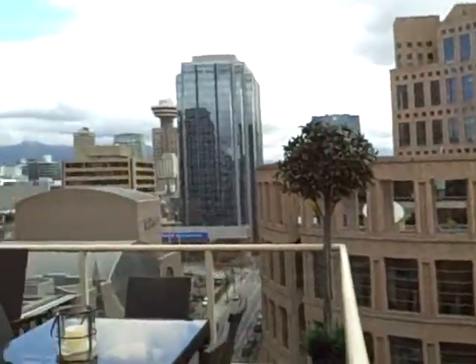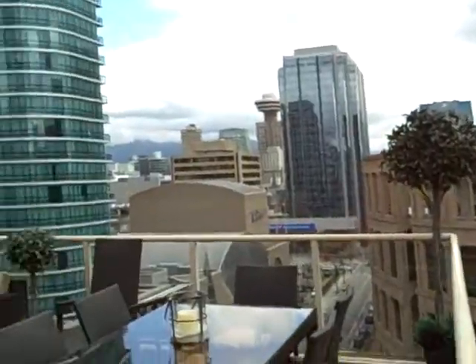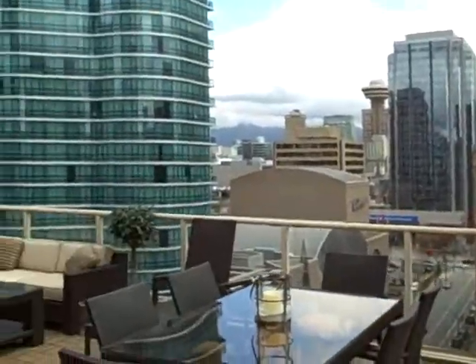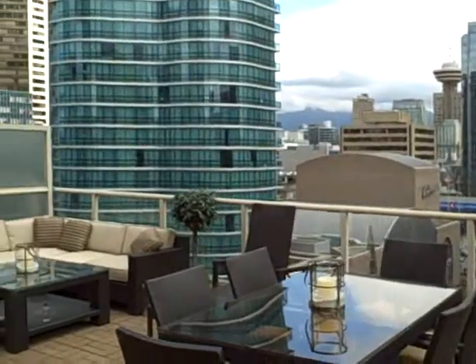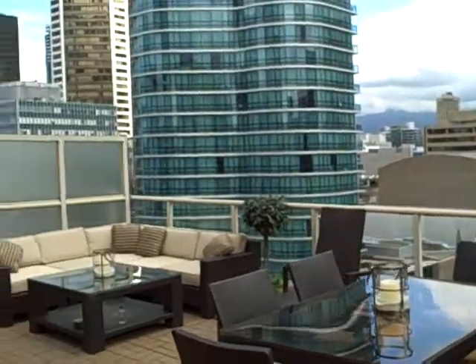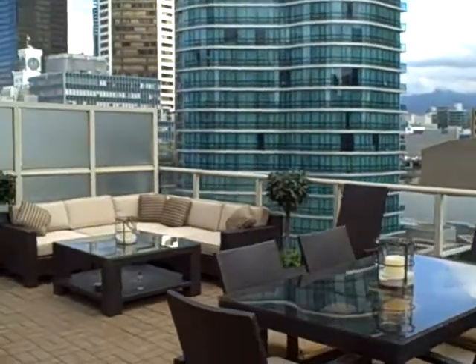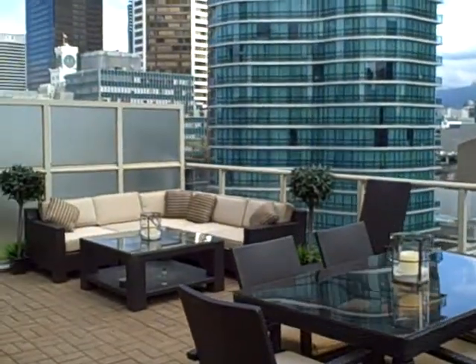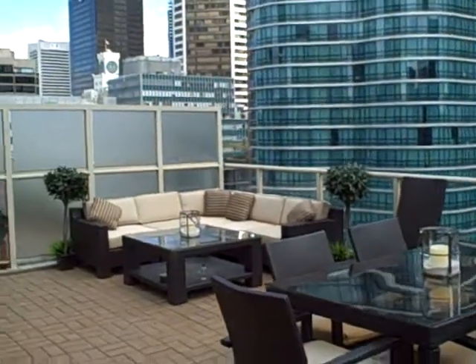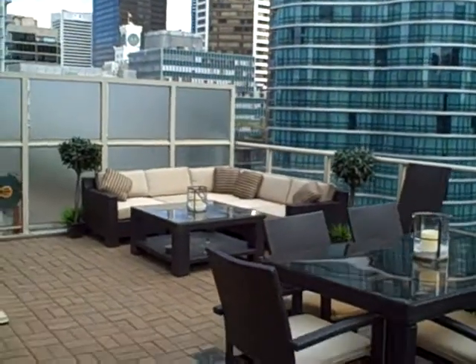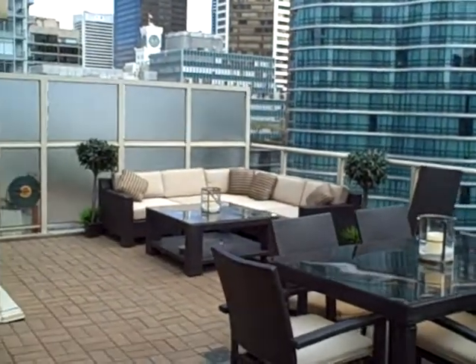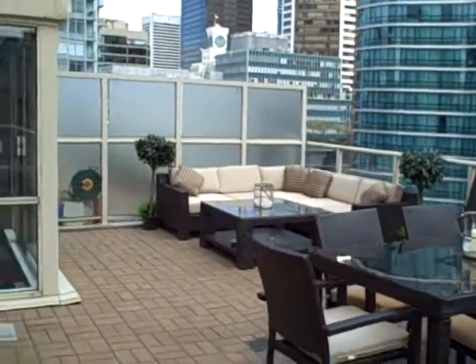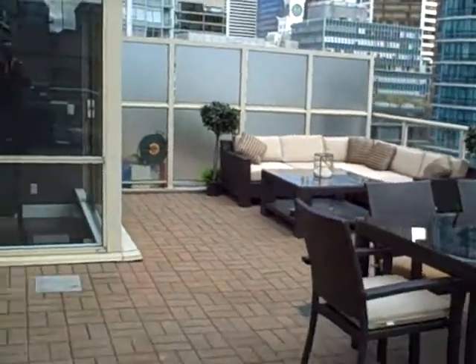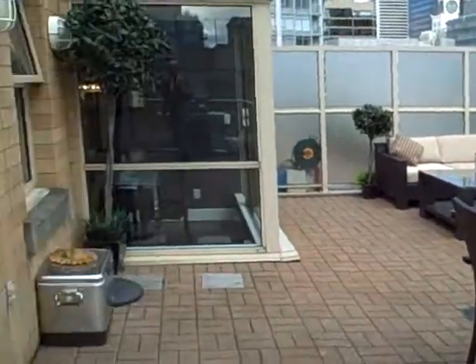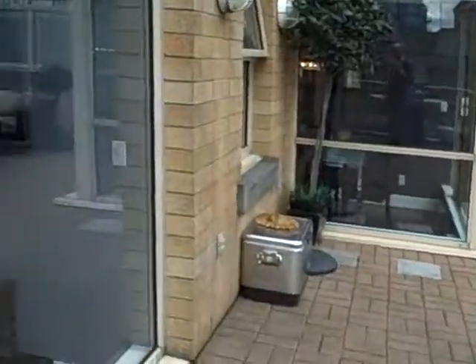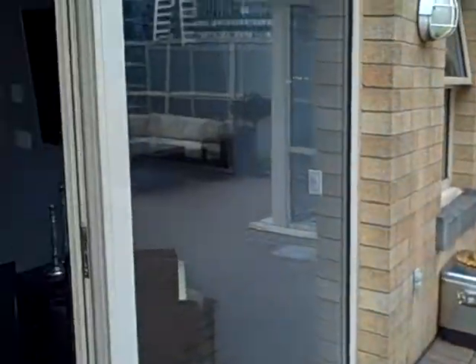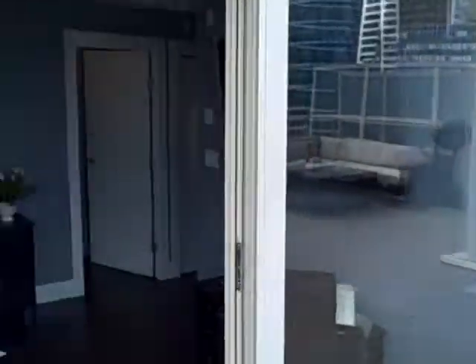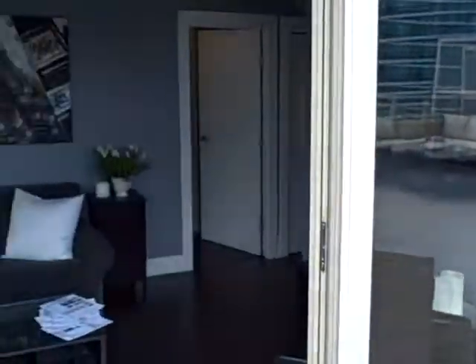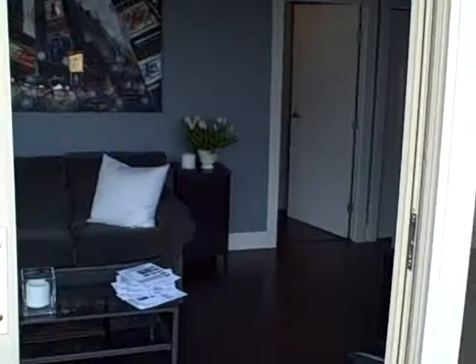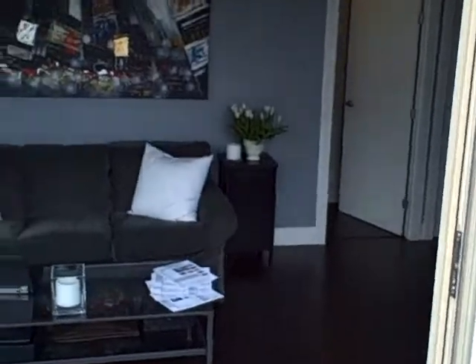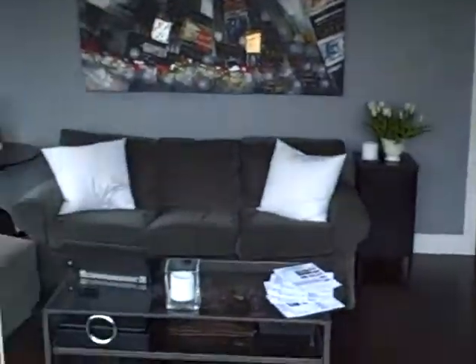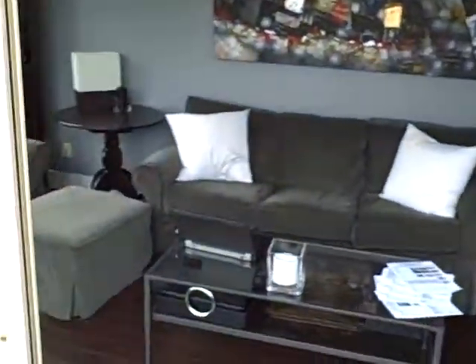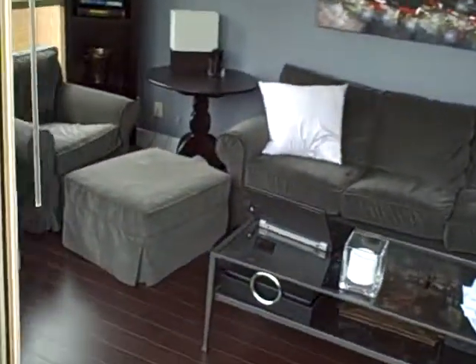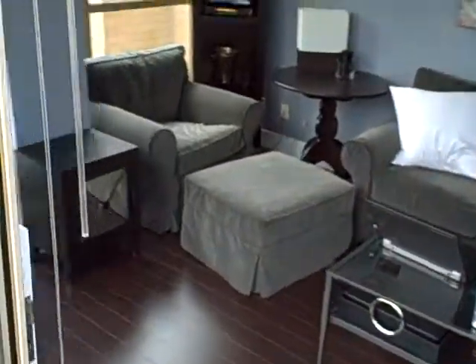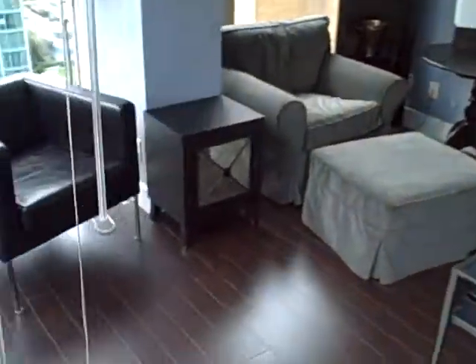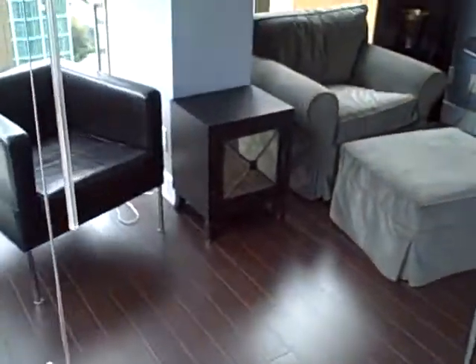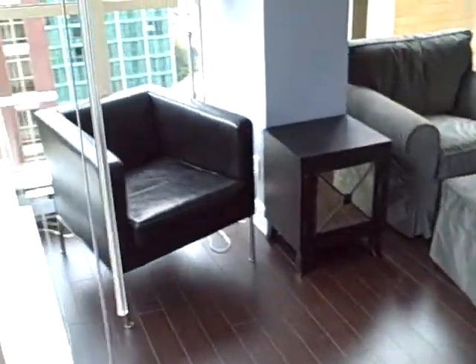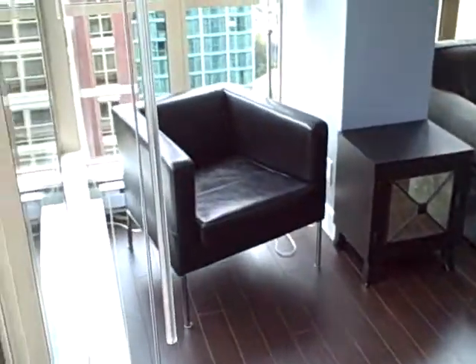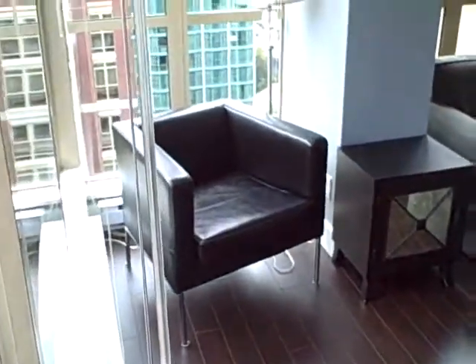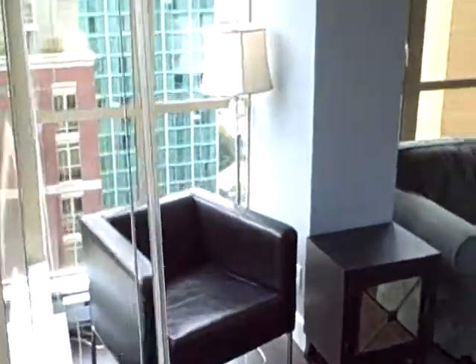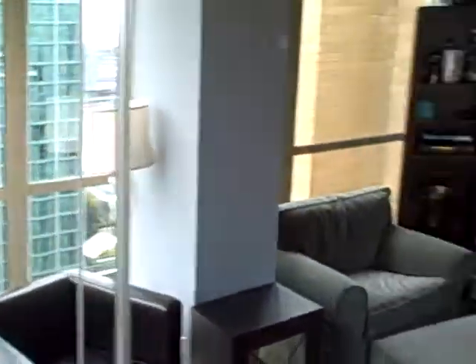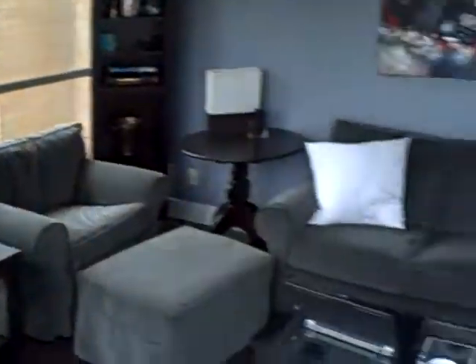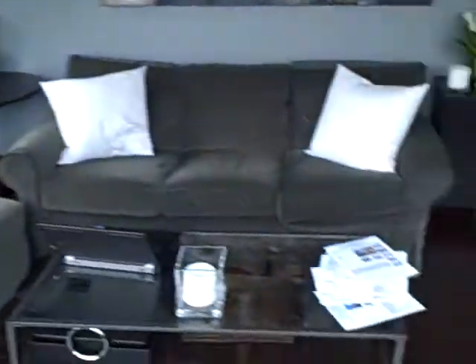This is a sub-penthouse unit at the Galileo. You've got a nice open-plan living room — just absolutely spectacular here.